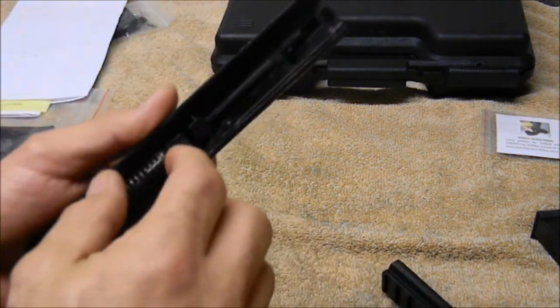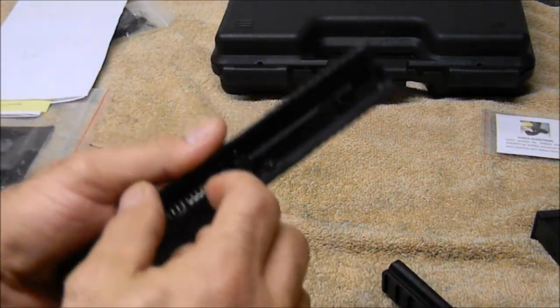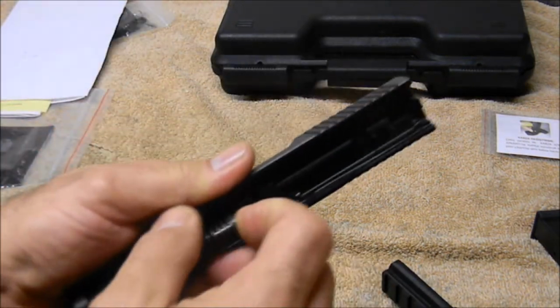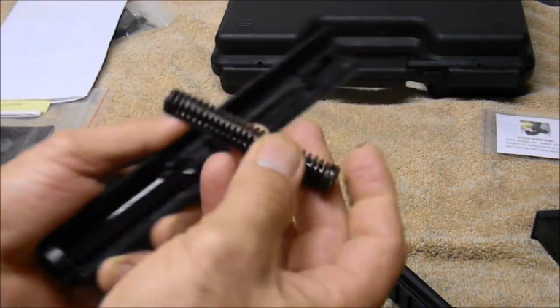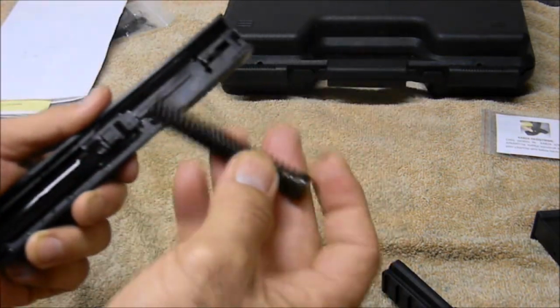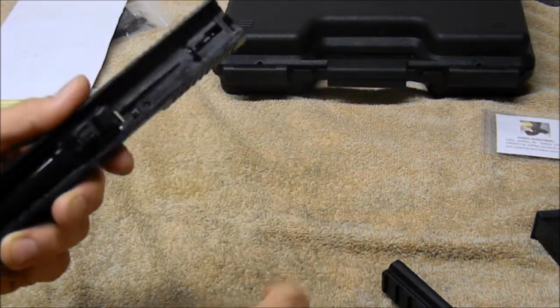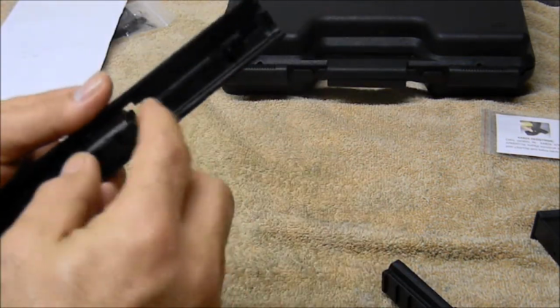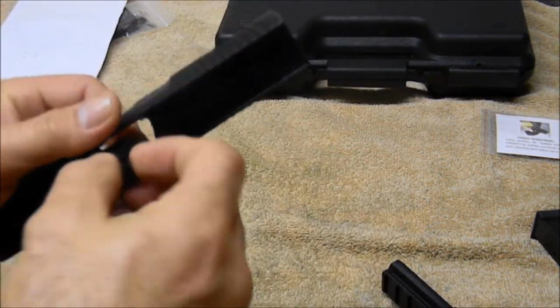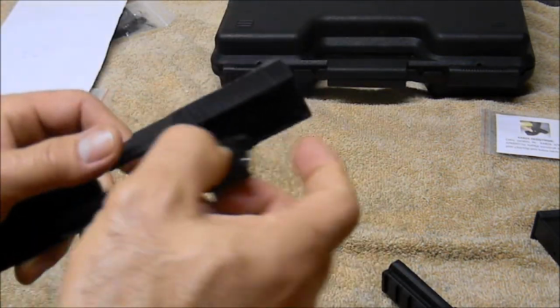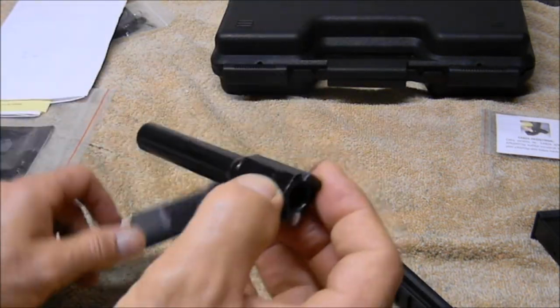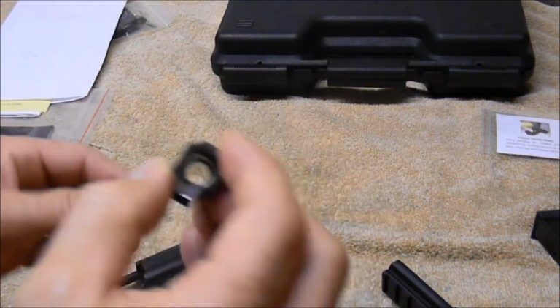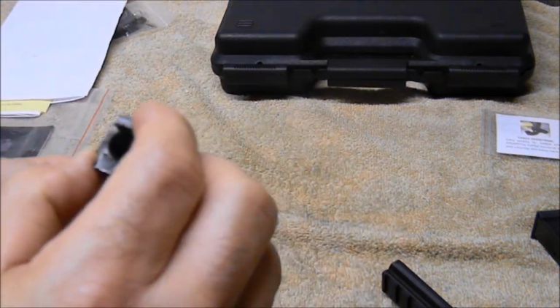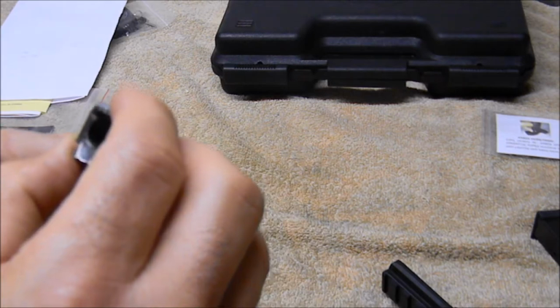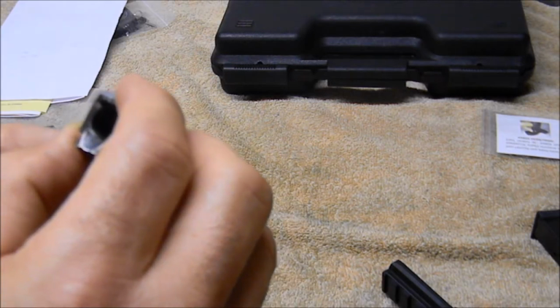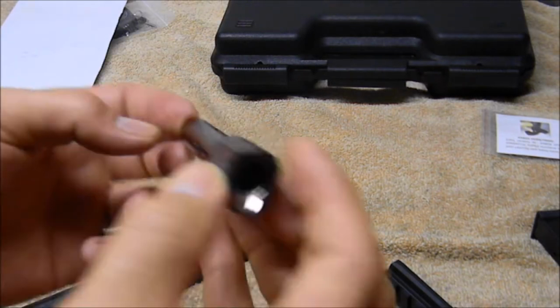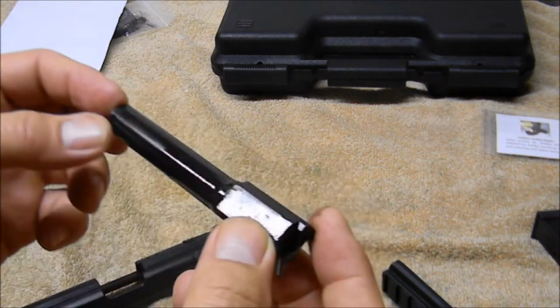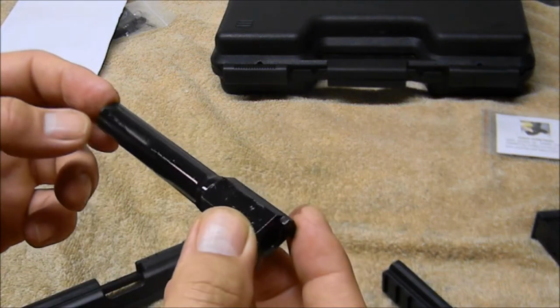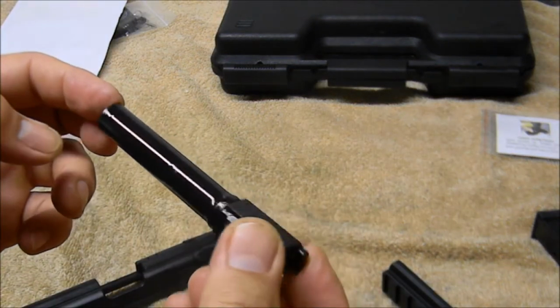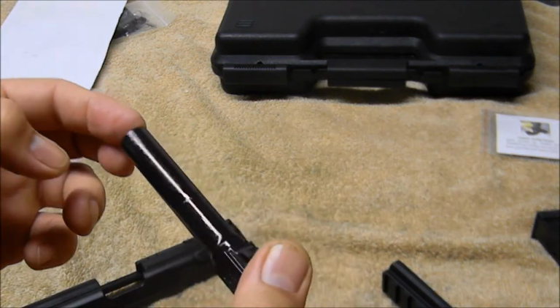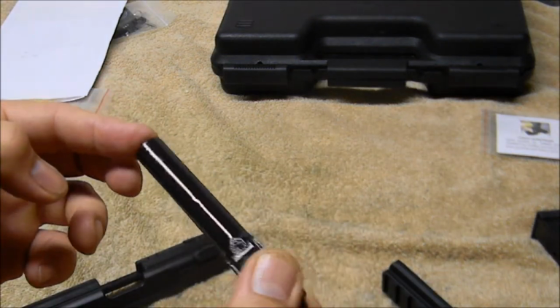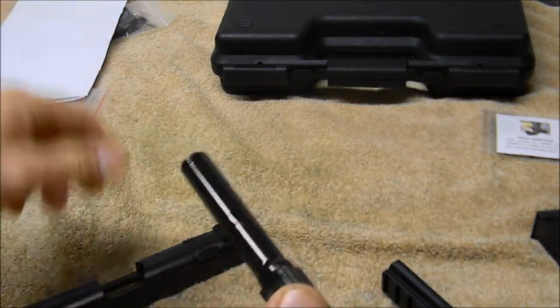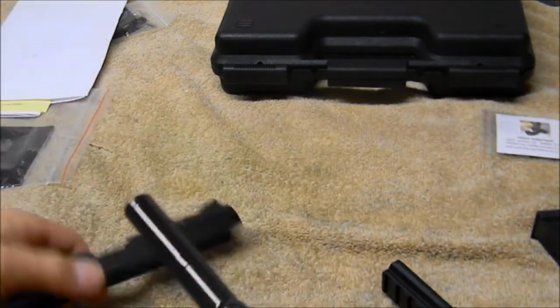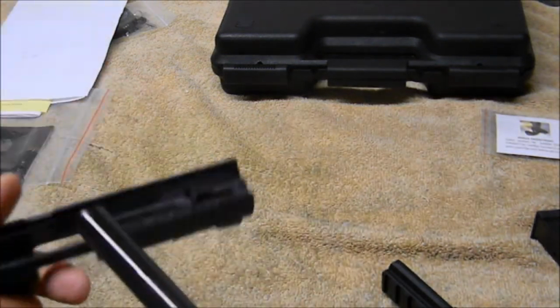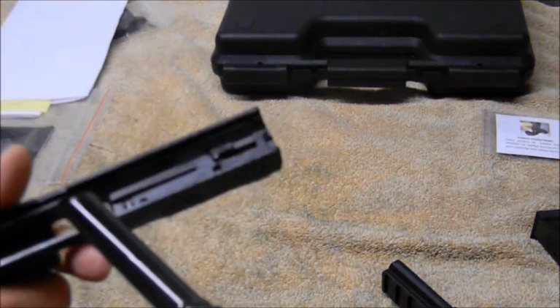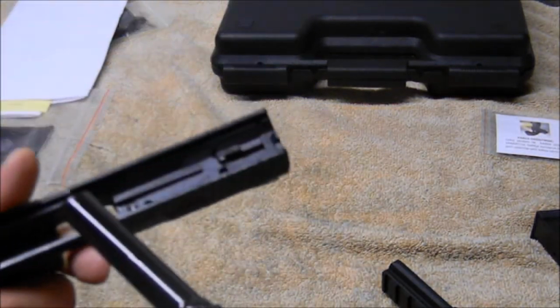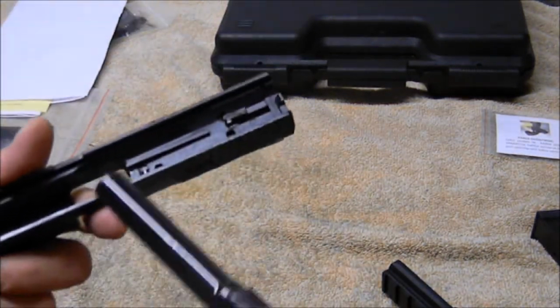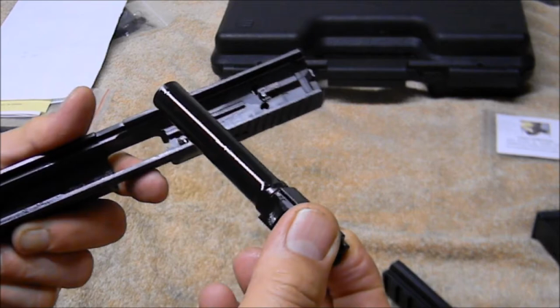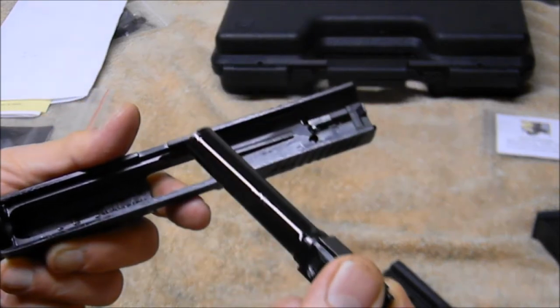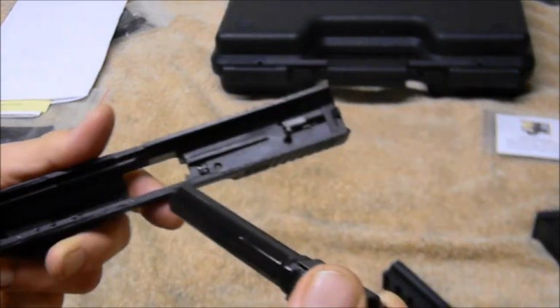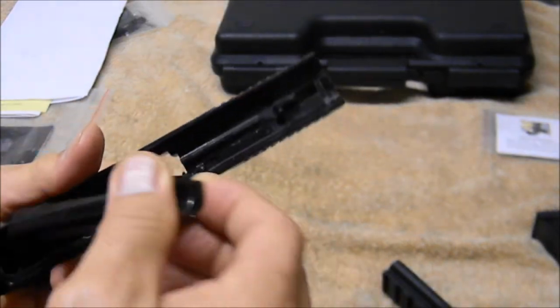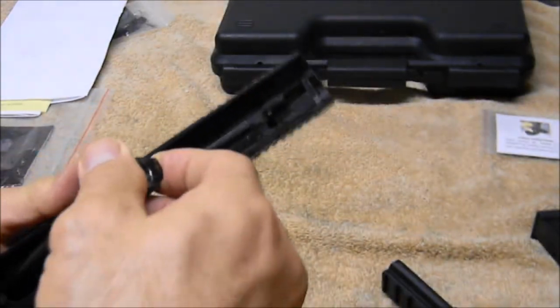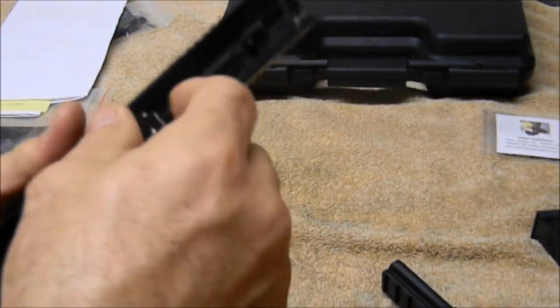You have a captive recoil spring and an allegedly cold hammer forged barrel. There's a little oil on it. I'm not sure if I'll clean it before I shoot it — maybe not.